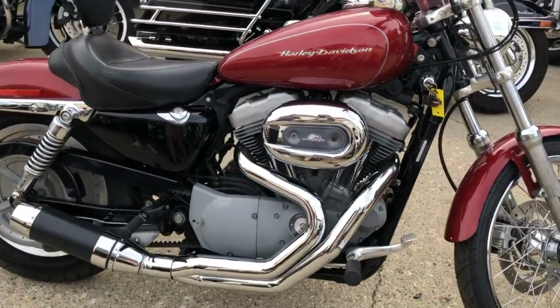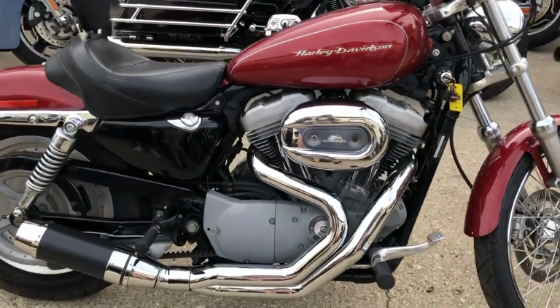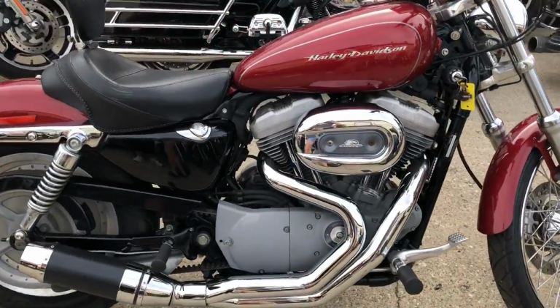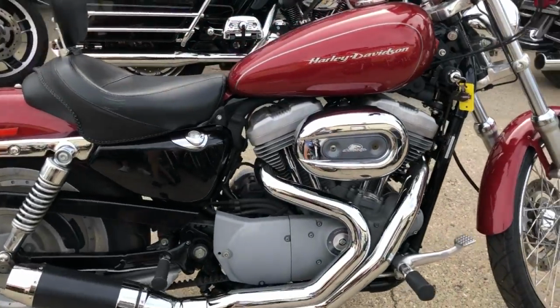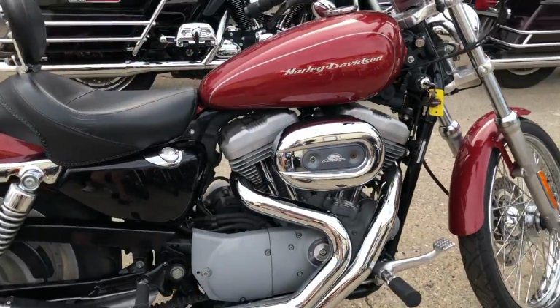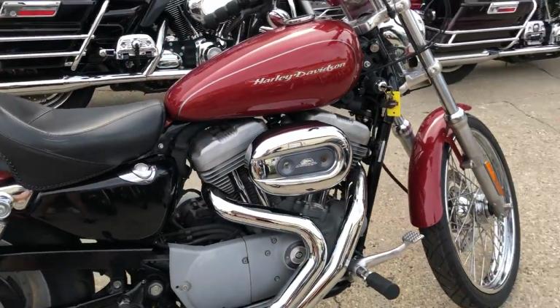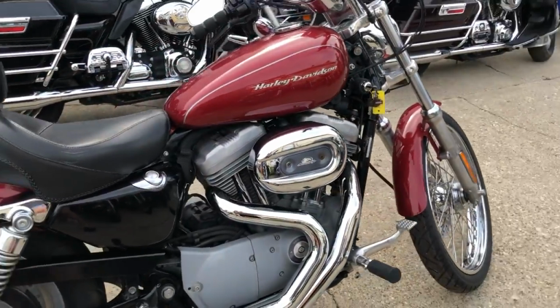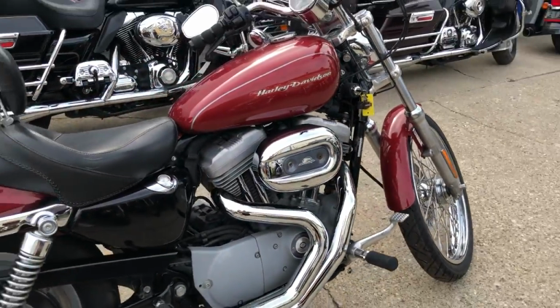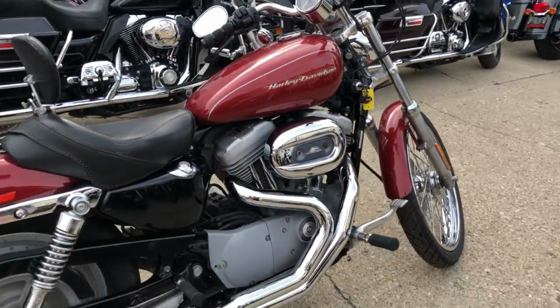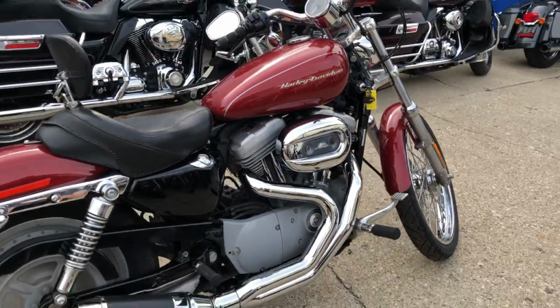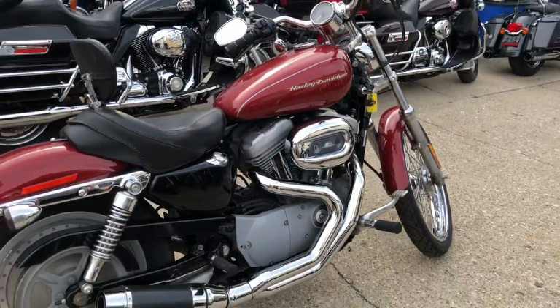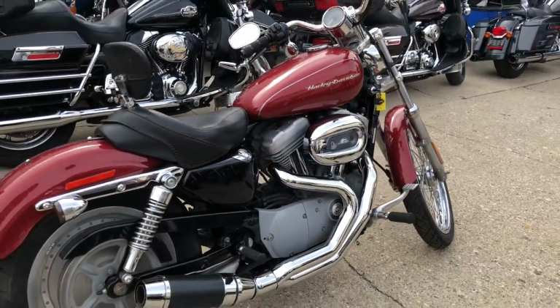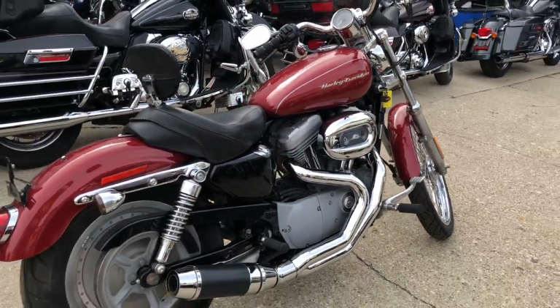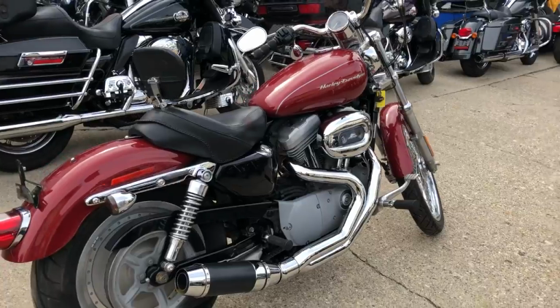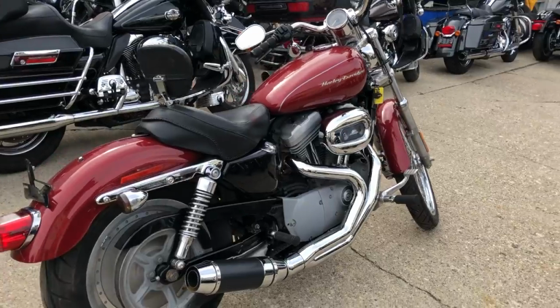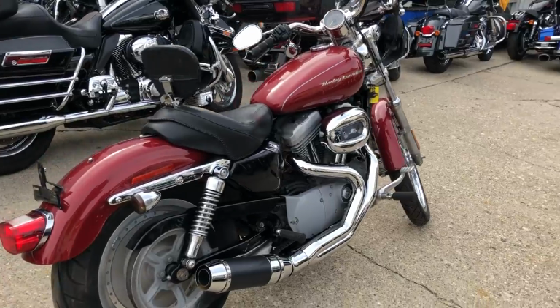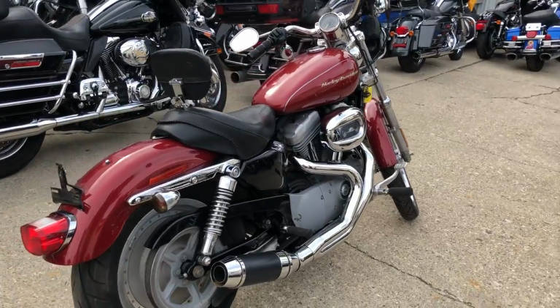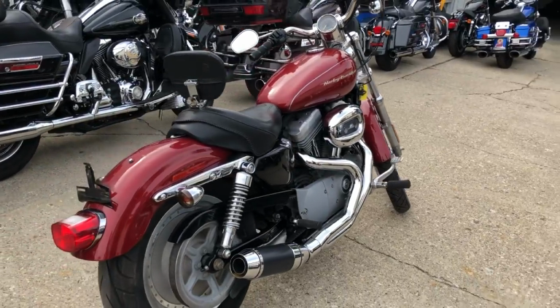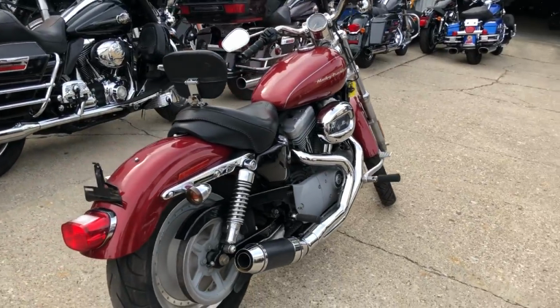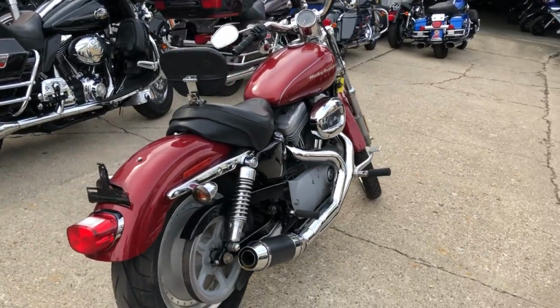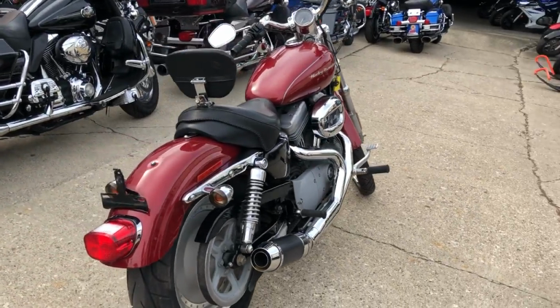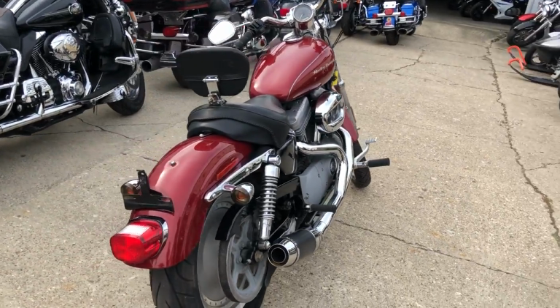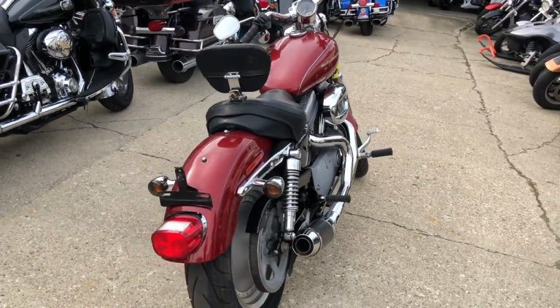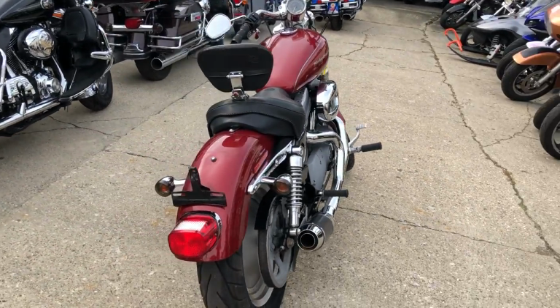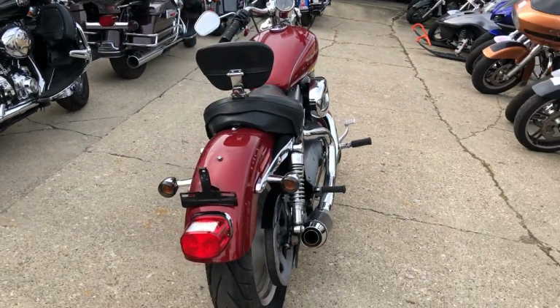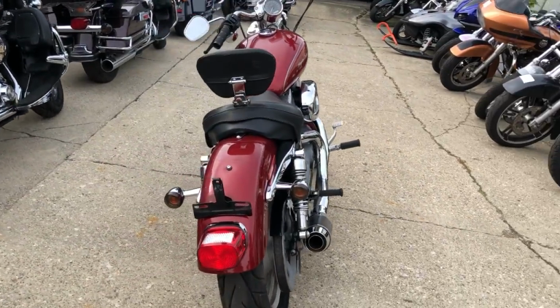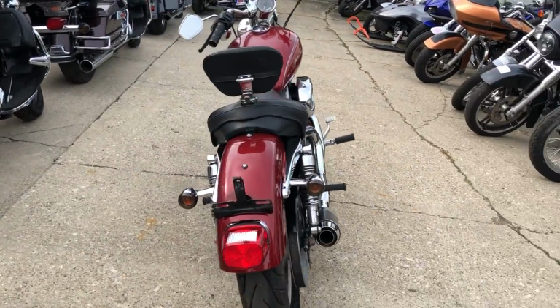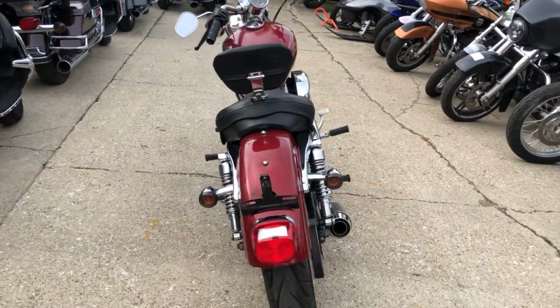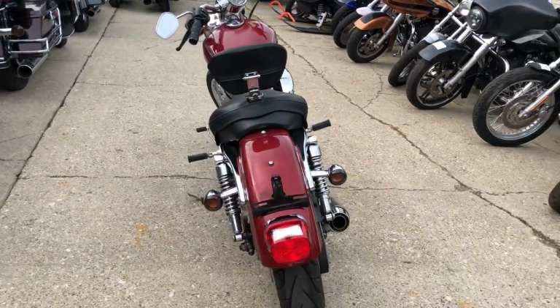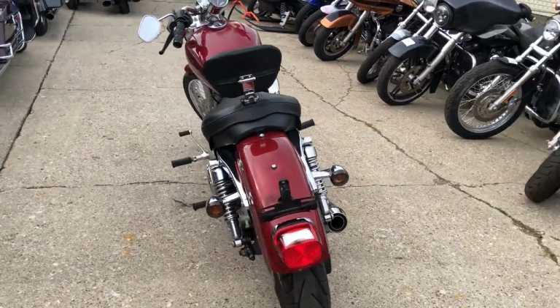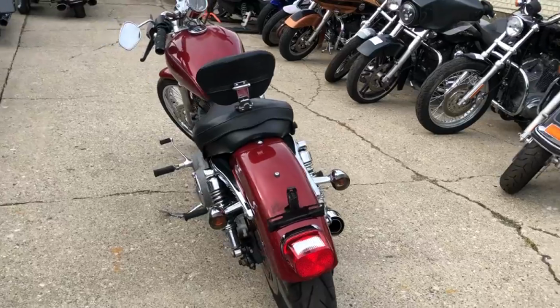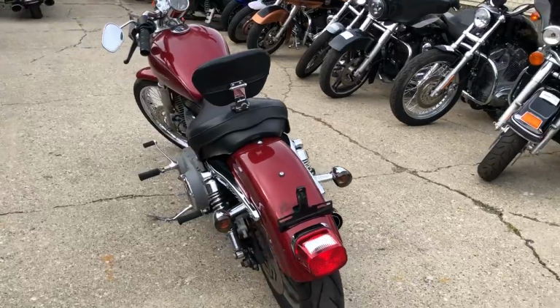This one here is a 2007 Roadster for sale, fire engine red paint, nice clean bike, K&N air filter, screaming eagle intake, shorty exhaust, and more guys.